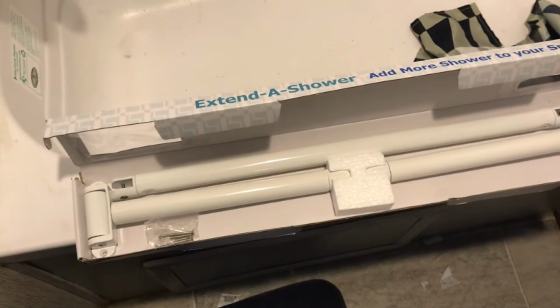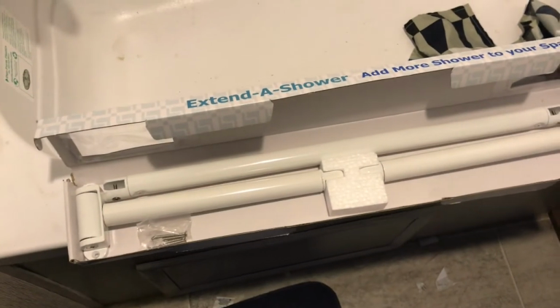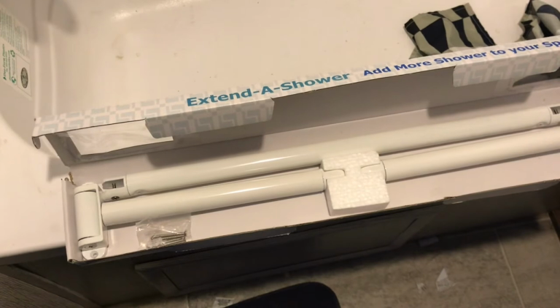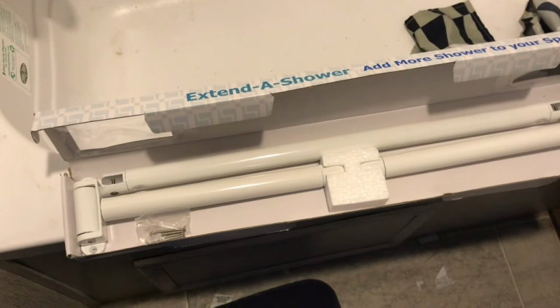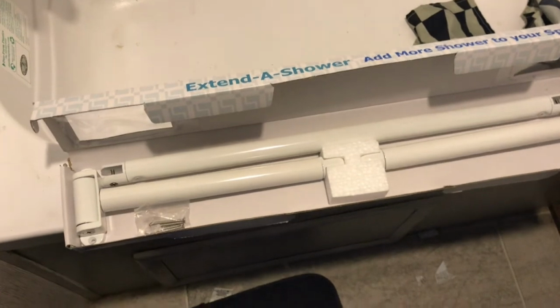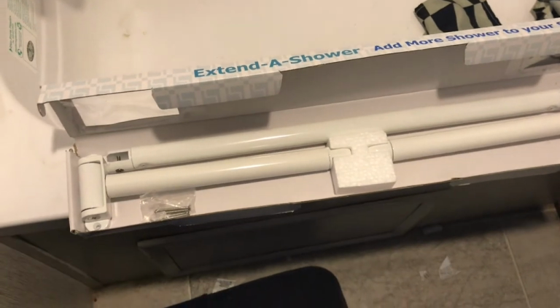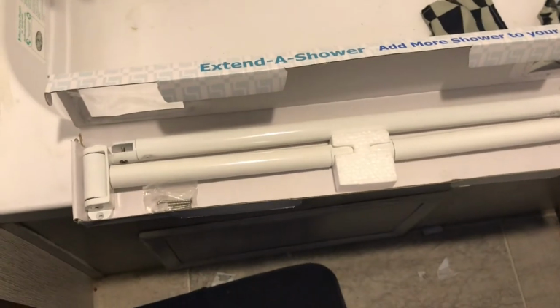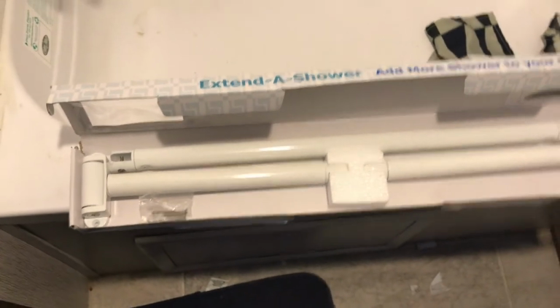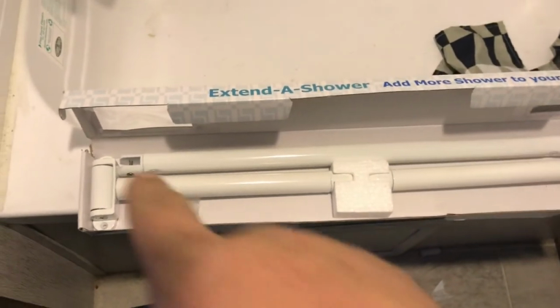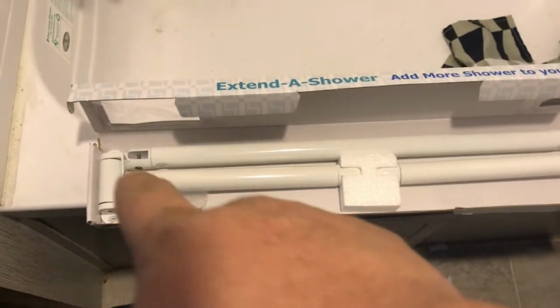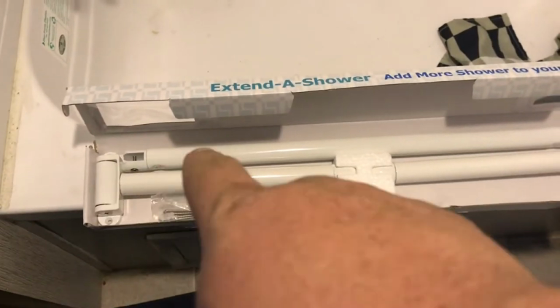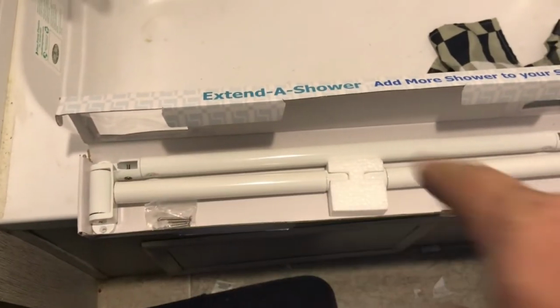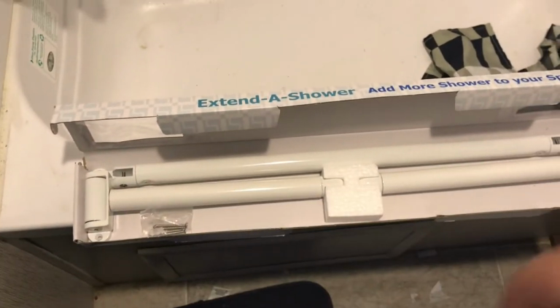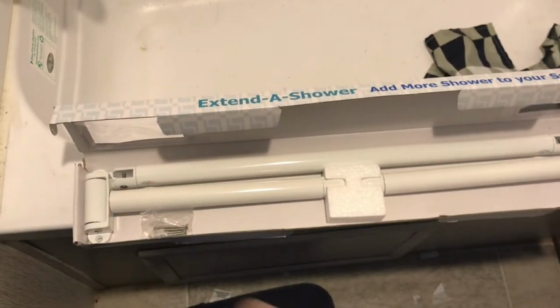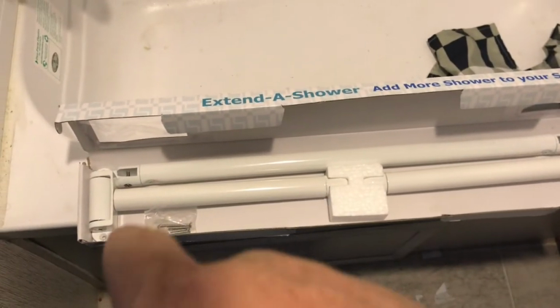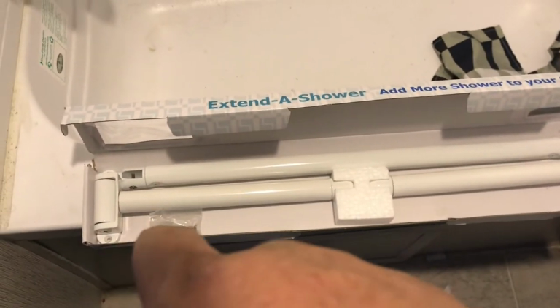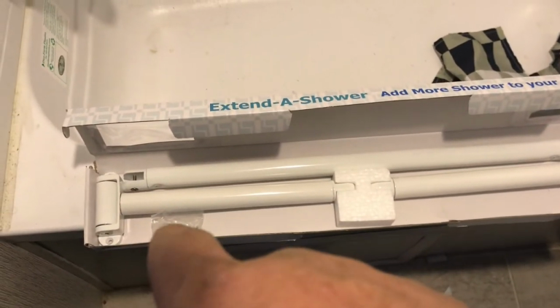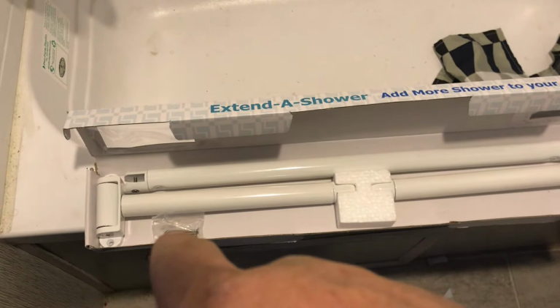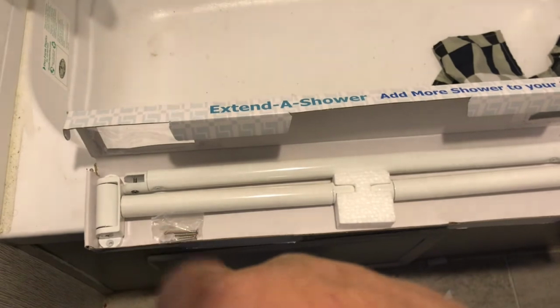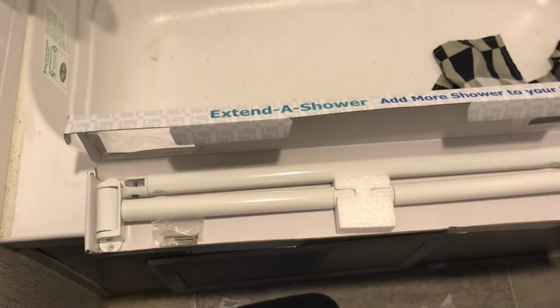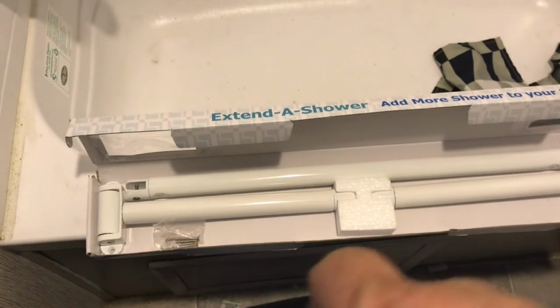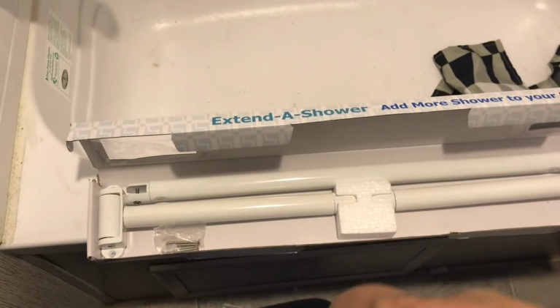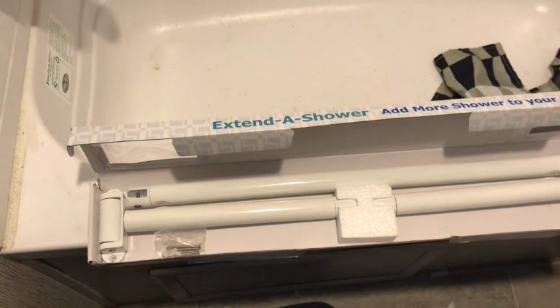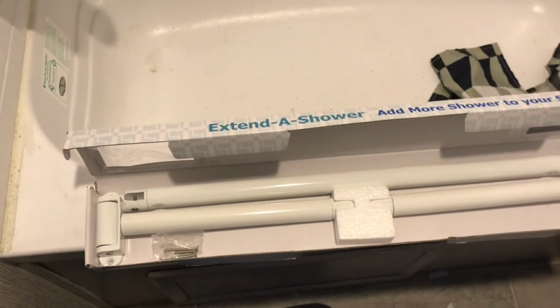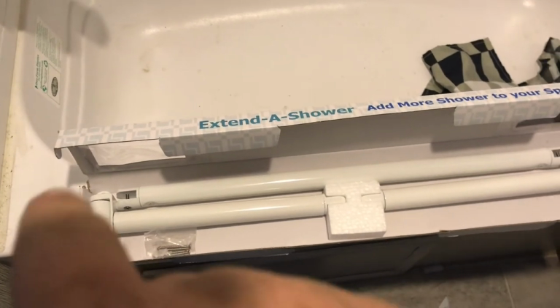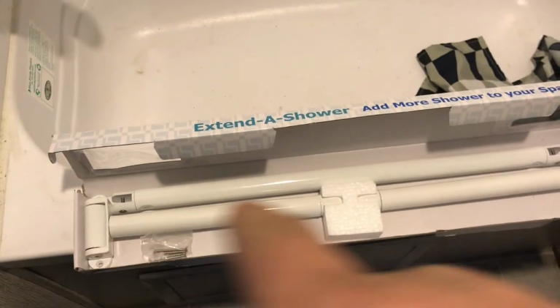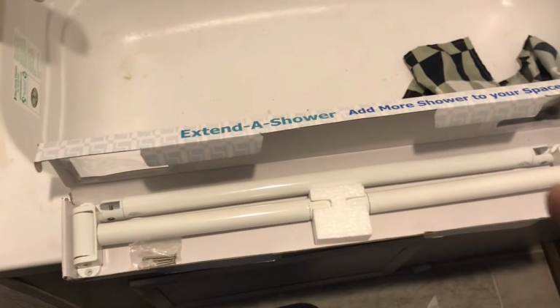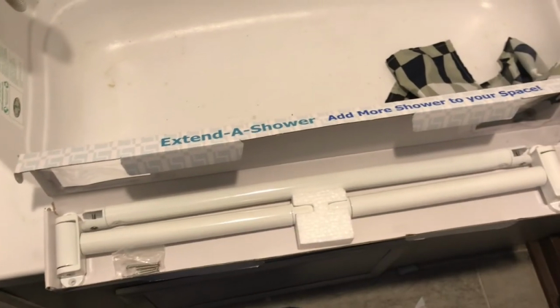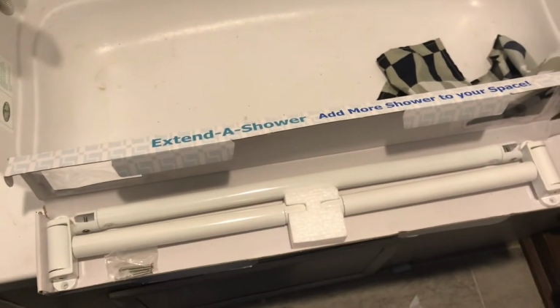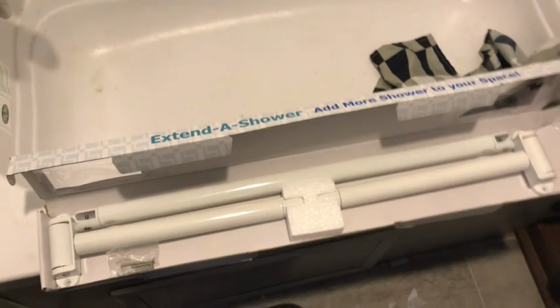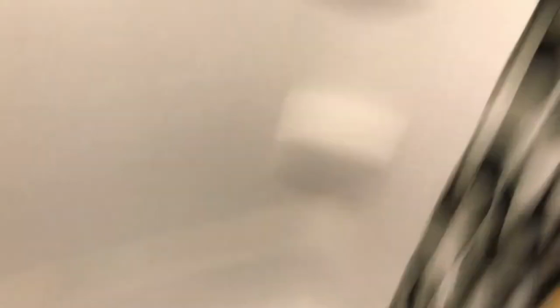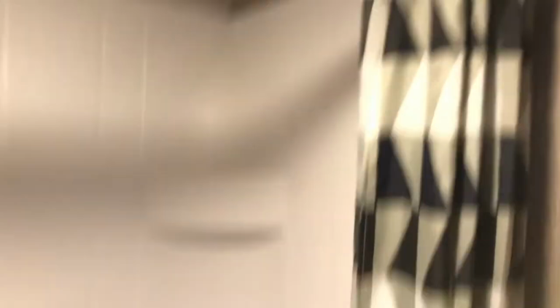Diving into the box initially, there's not much to this — it's basically just three major bars and then just a little bag of screws. The way this works is it just basically forms a trapezoid that's going to go up here.